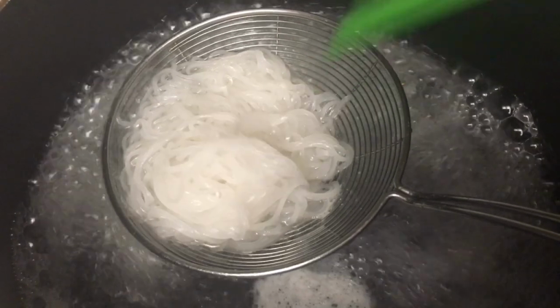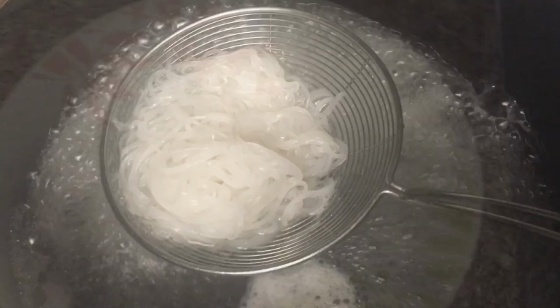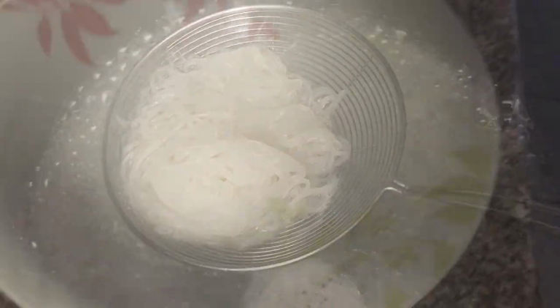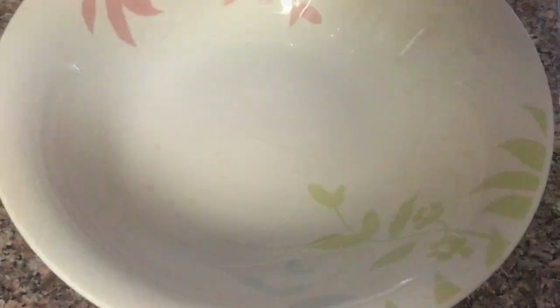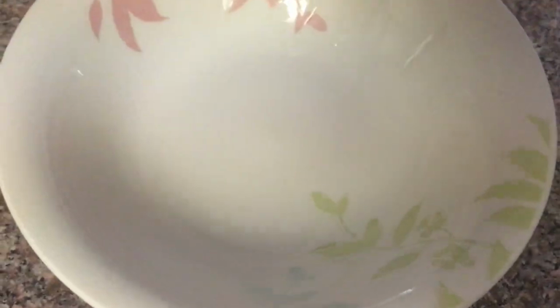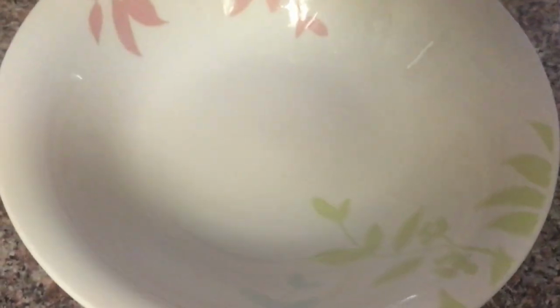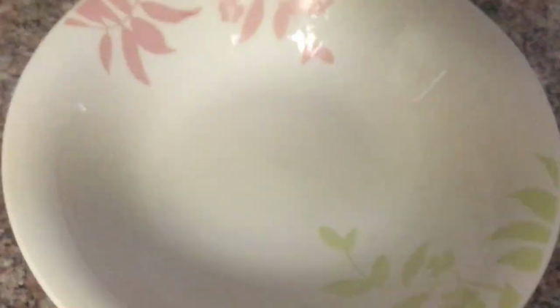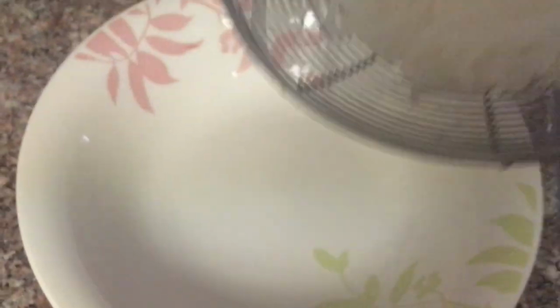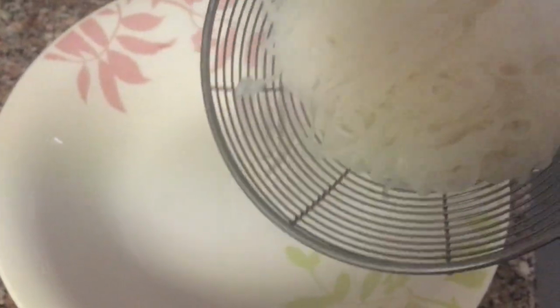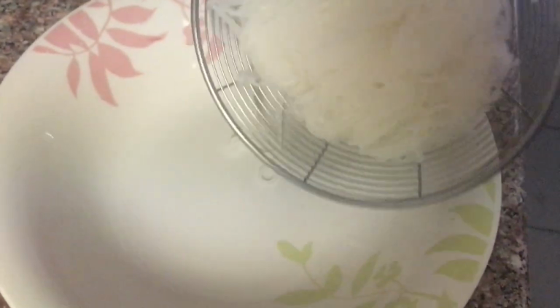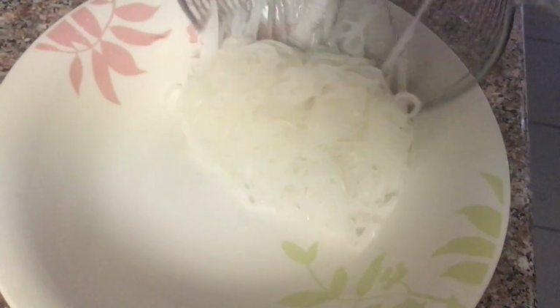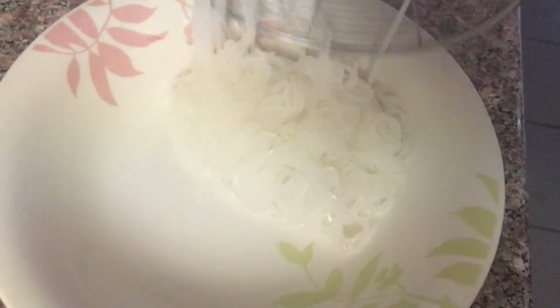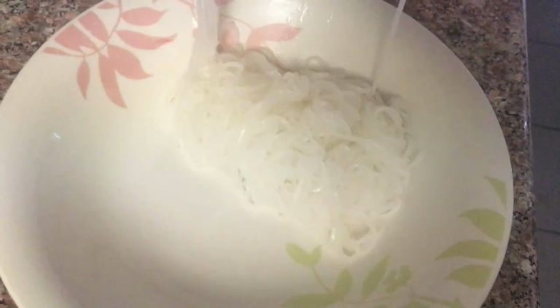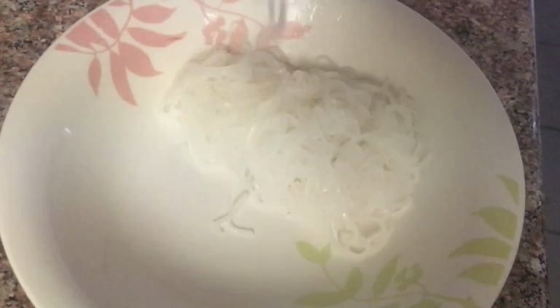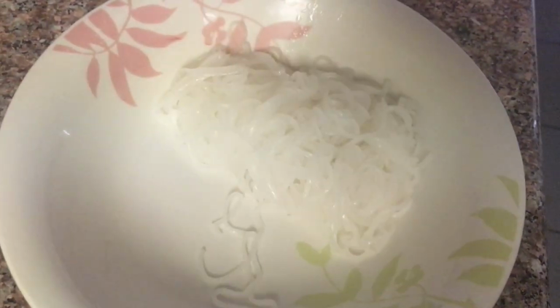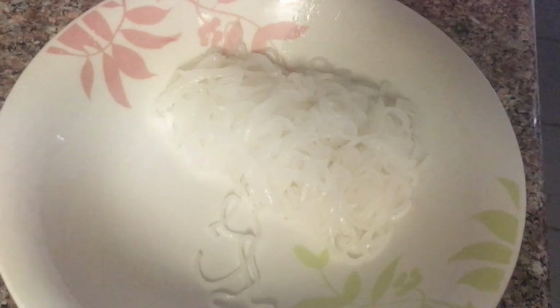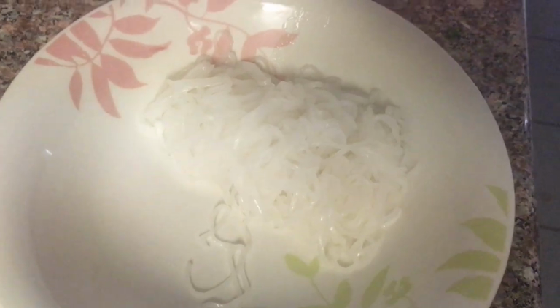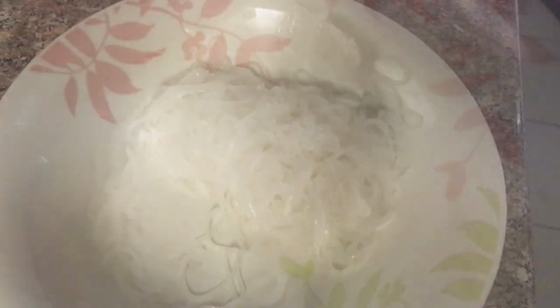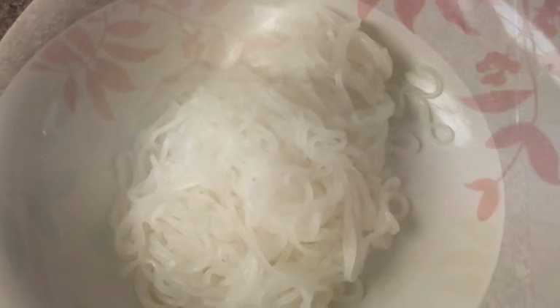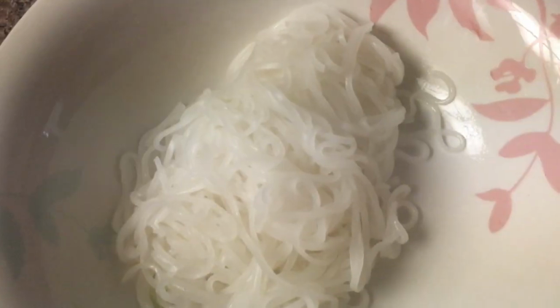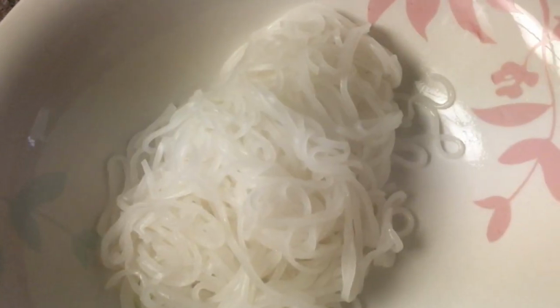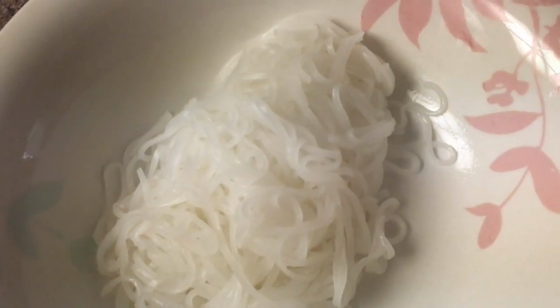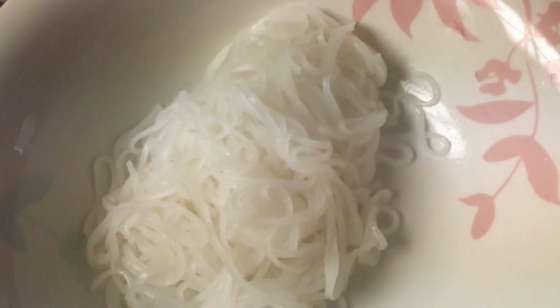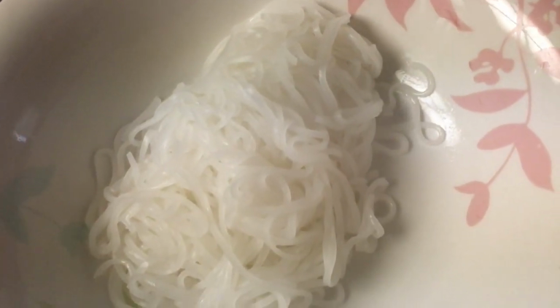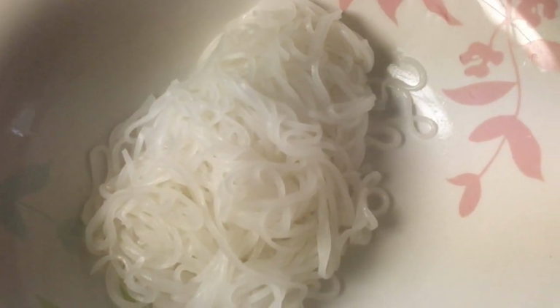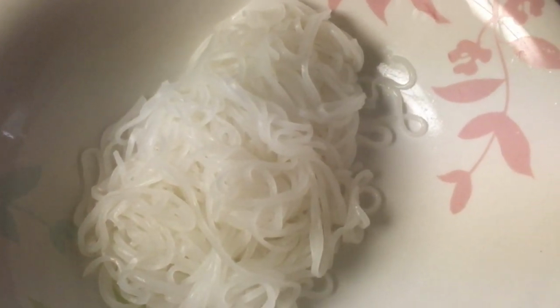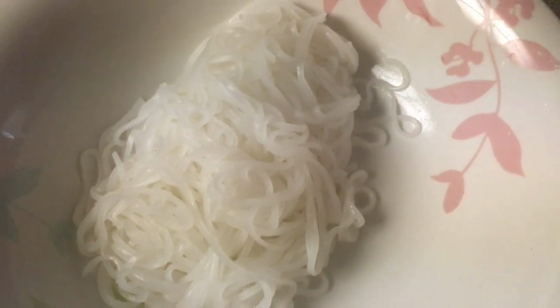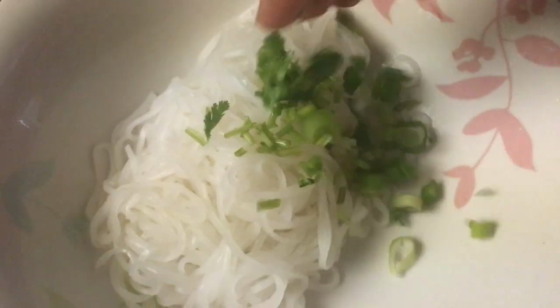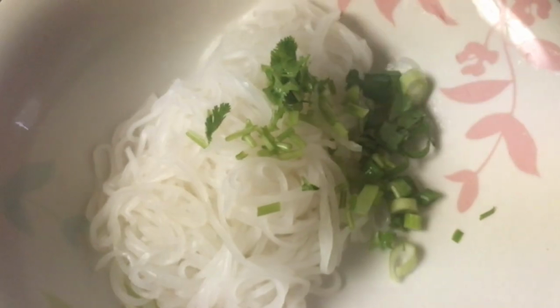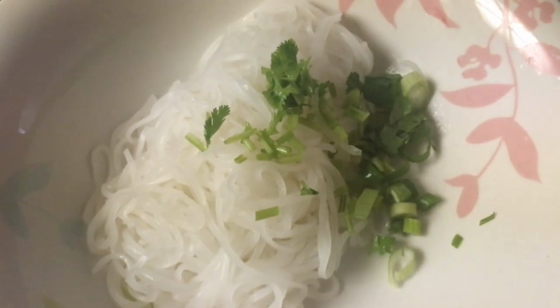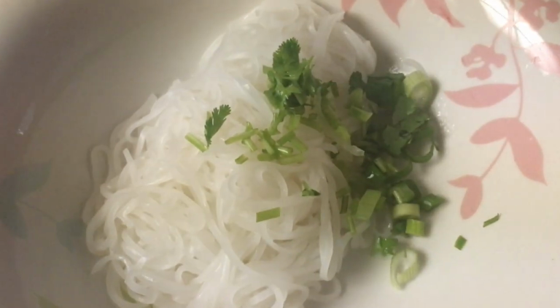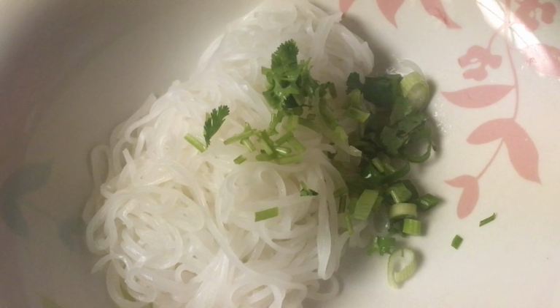Now scoop up the cooked noodles and put them into a large bowl. The second thing to do is add our green onions, cilantro, and sliced onions.